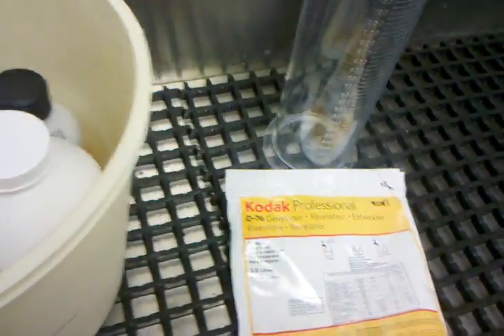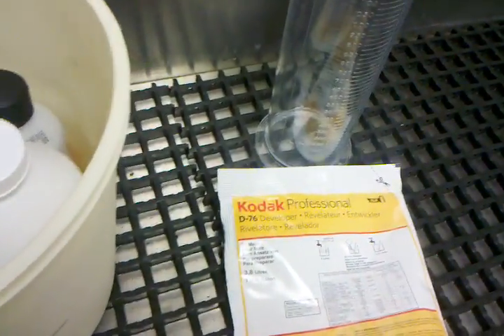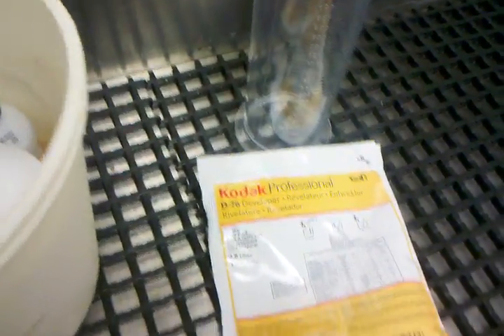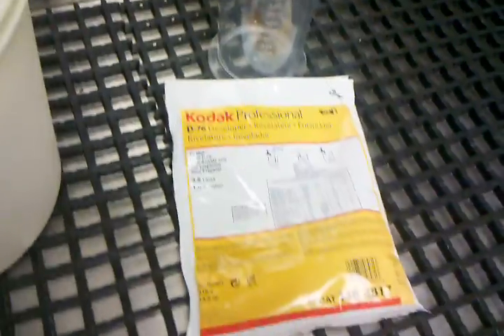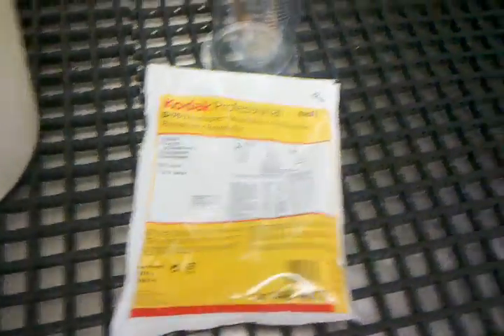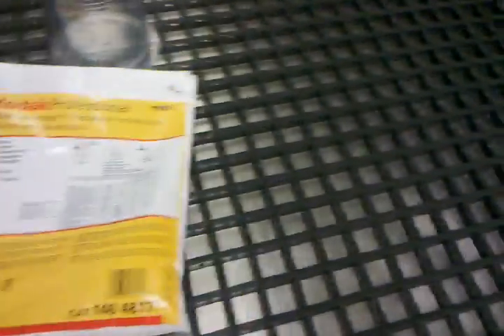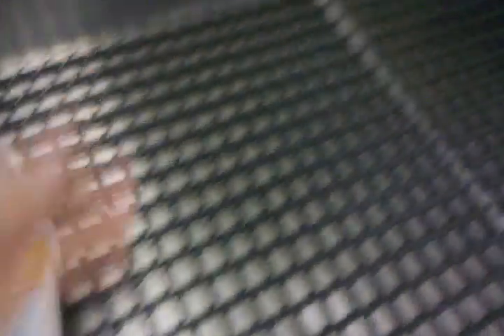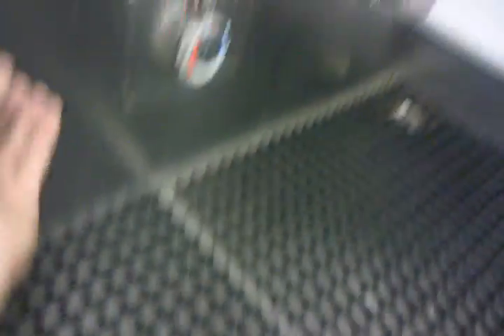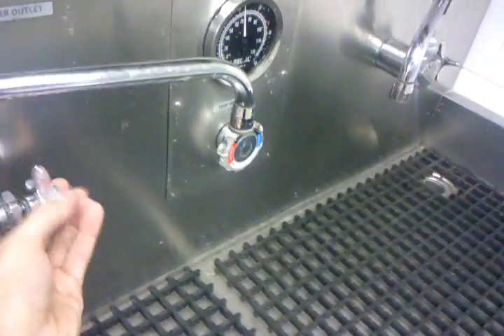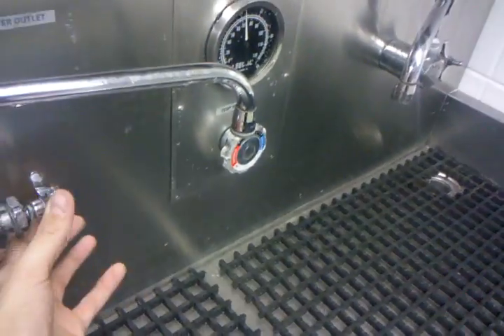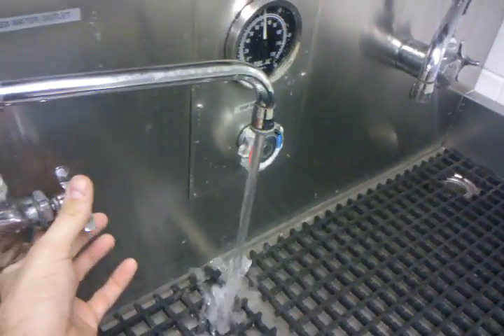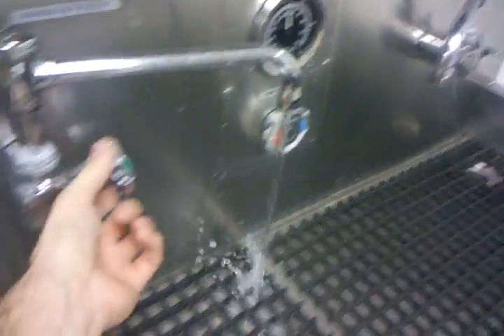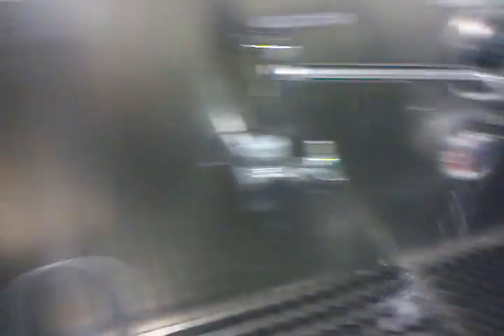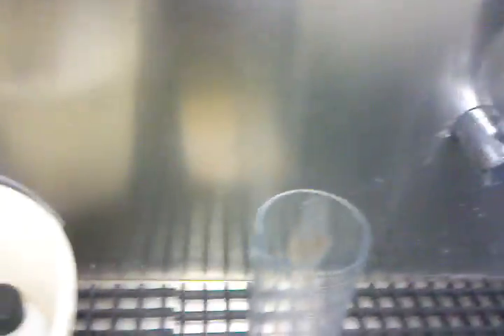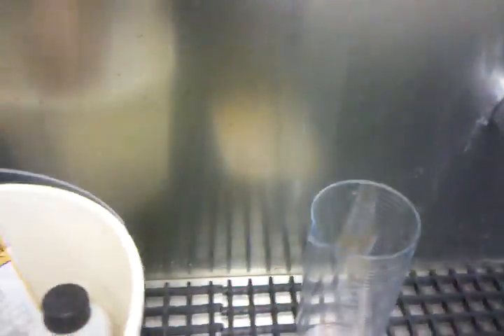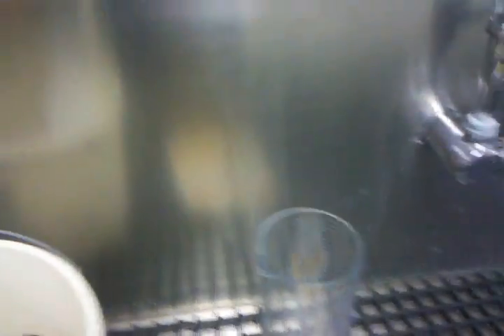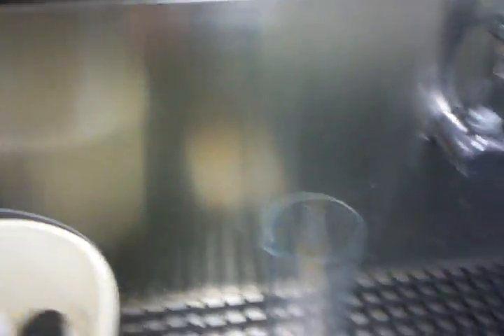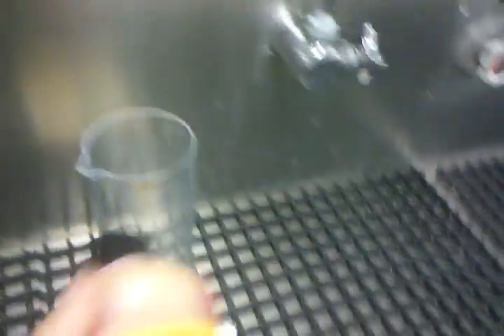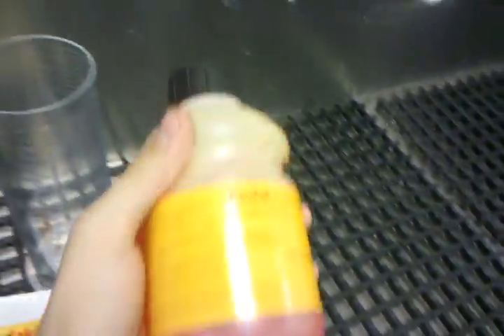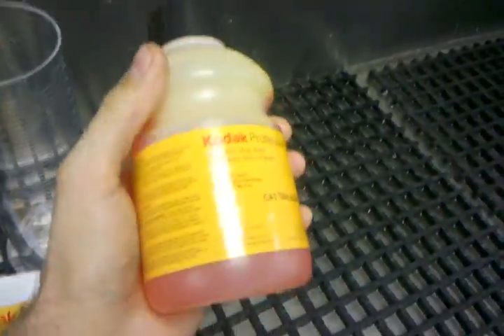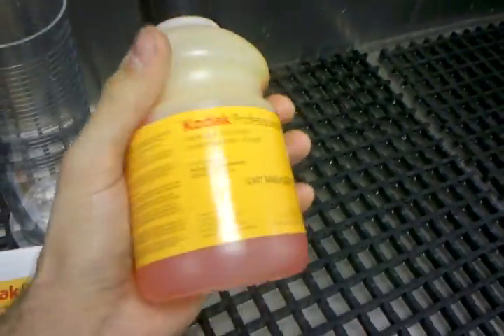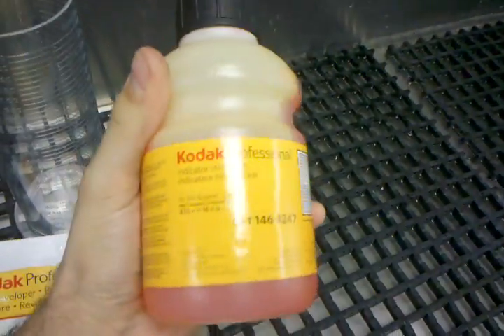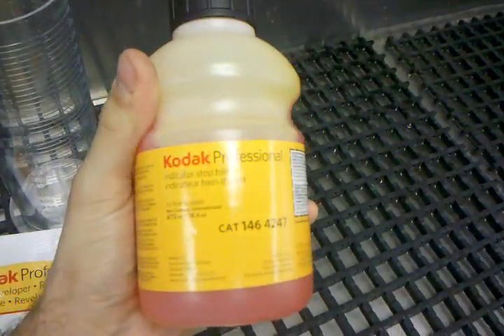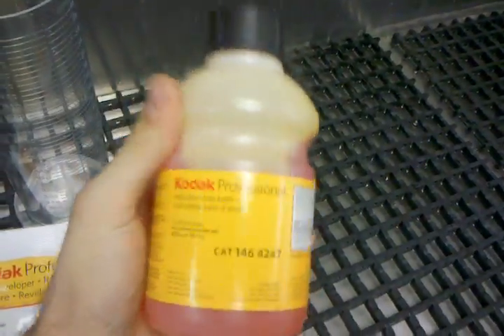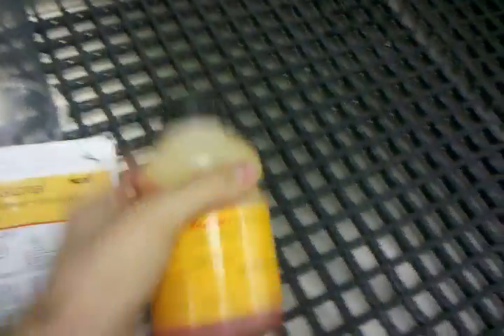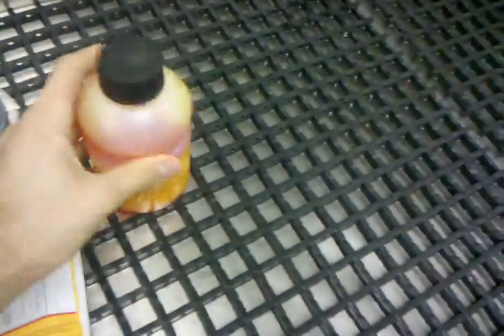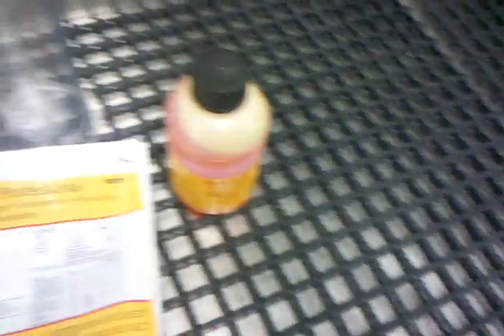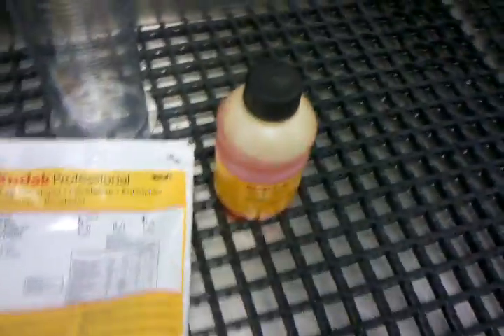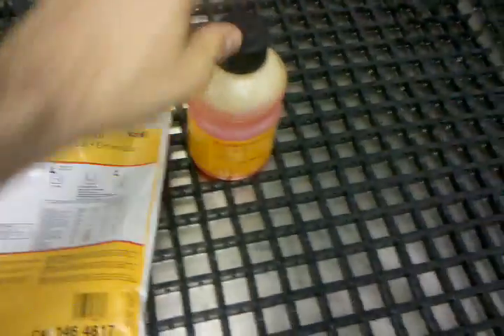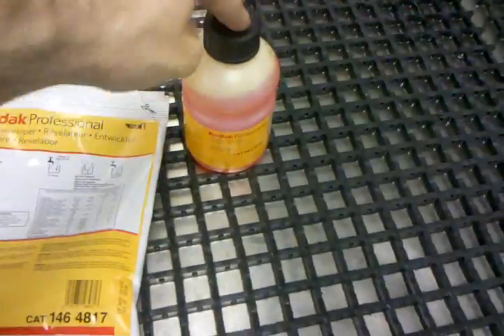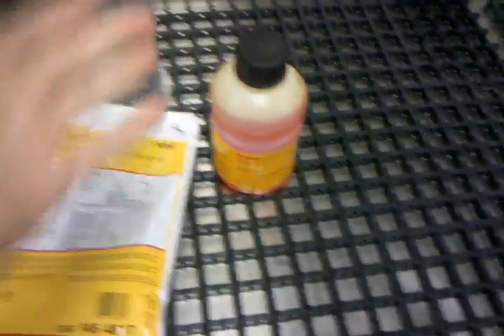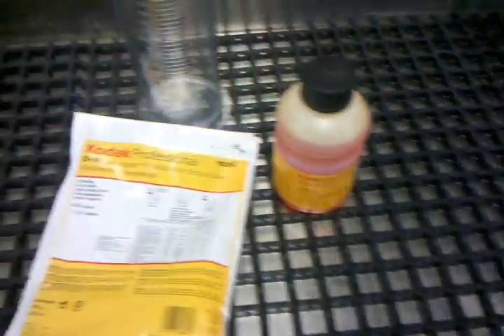After that you're going to need to stop development. You can either do that with some running water, or you can use and save water with a Kodak indicating stop bath. Usually that's a one-time purchase and a lot of folks don't go through it very quickly.